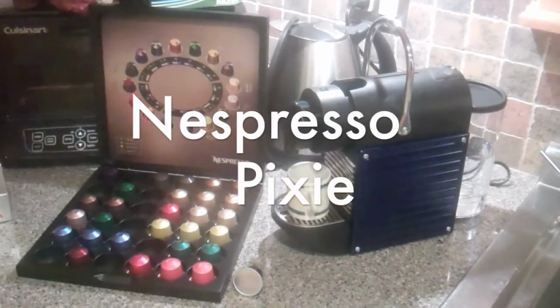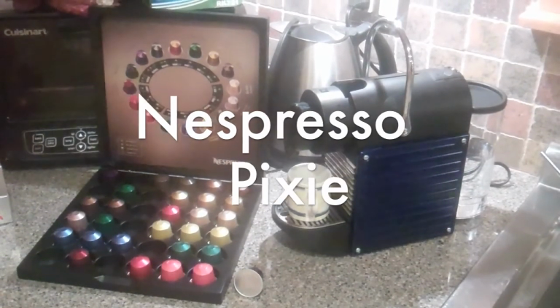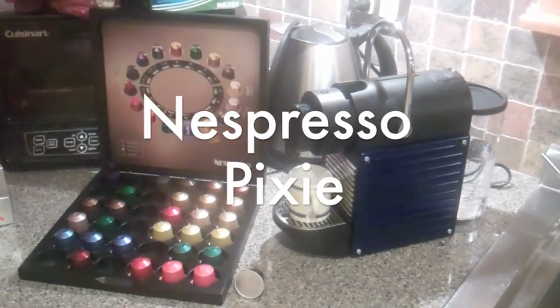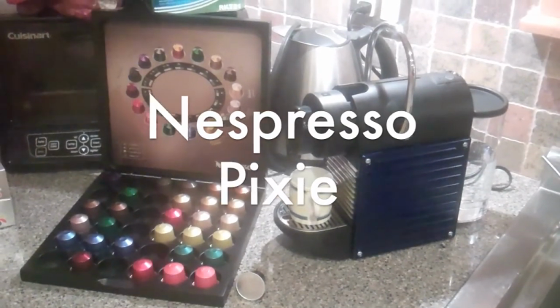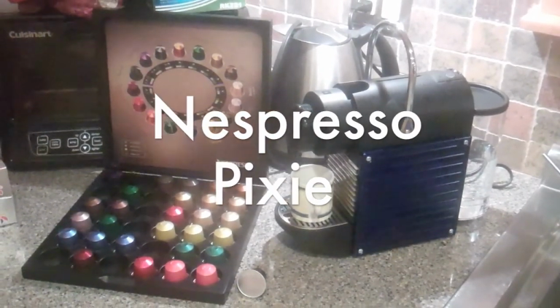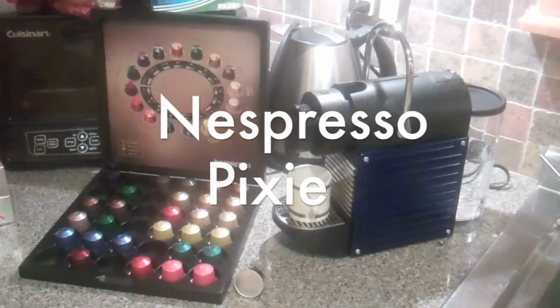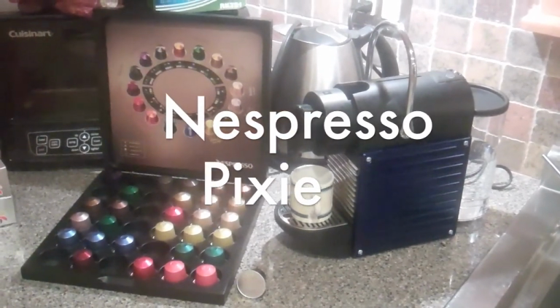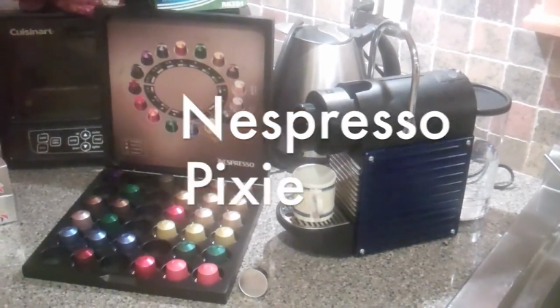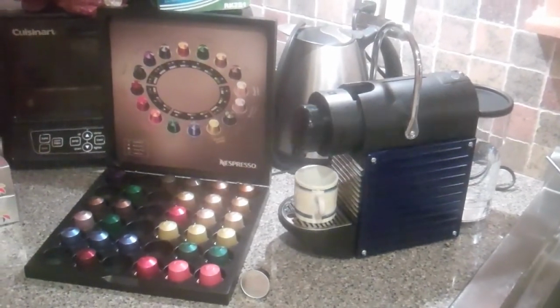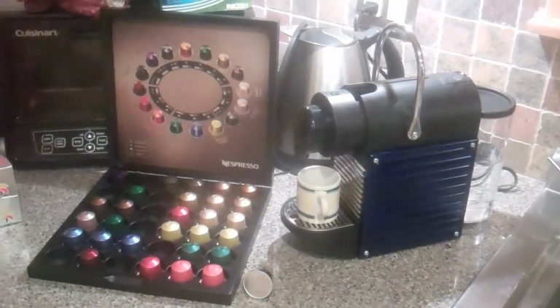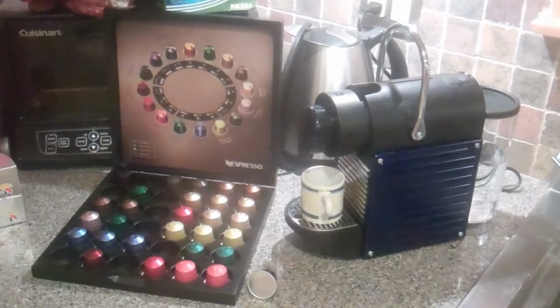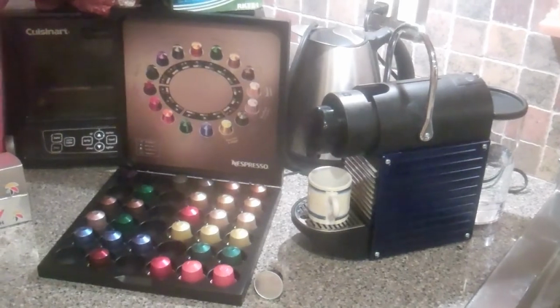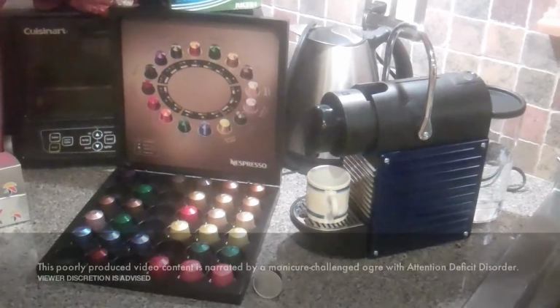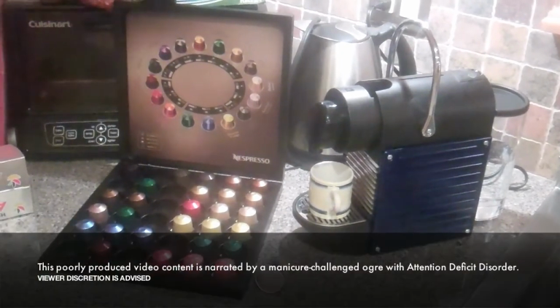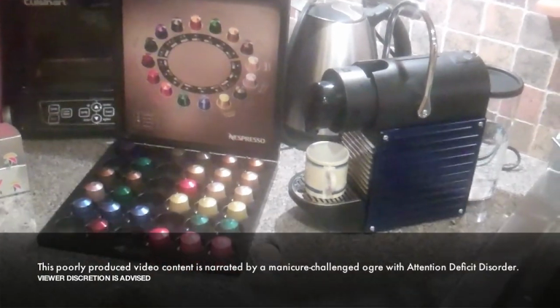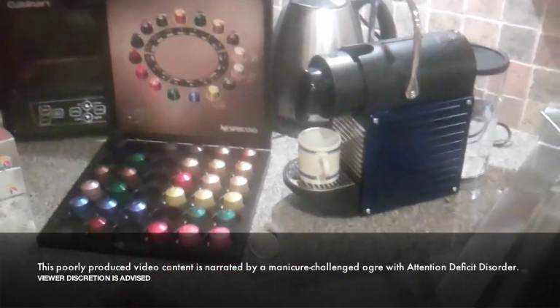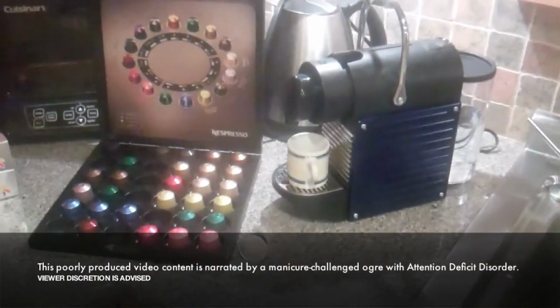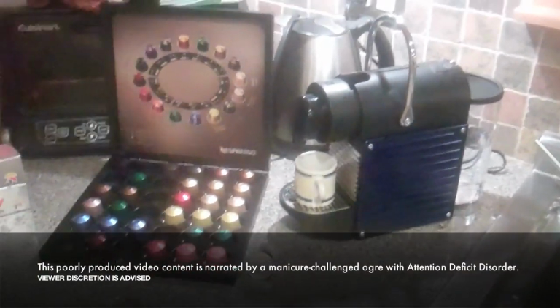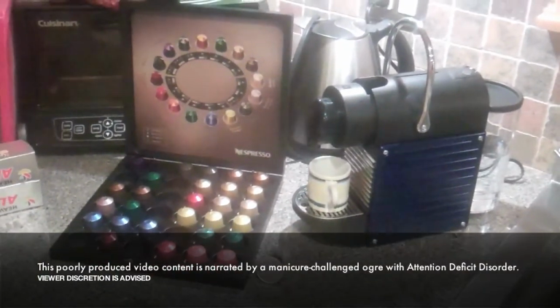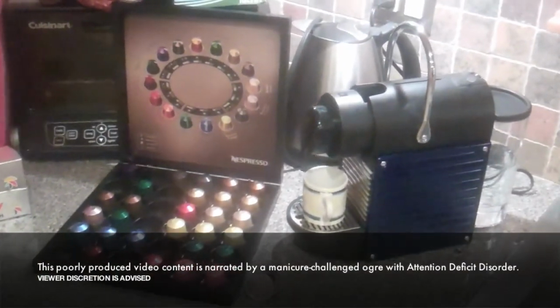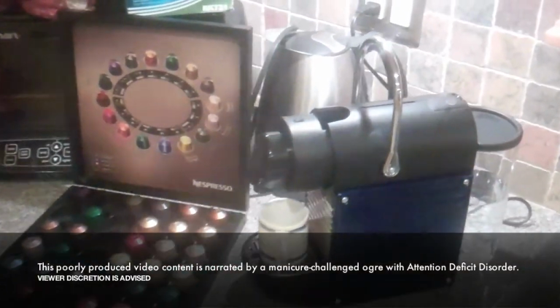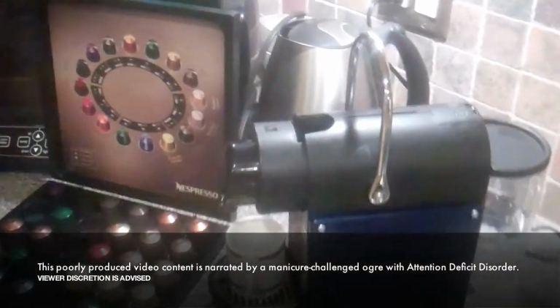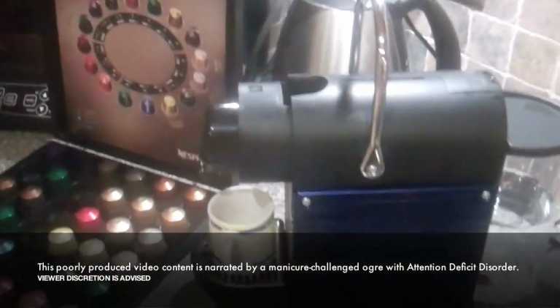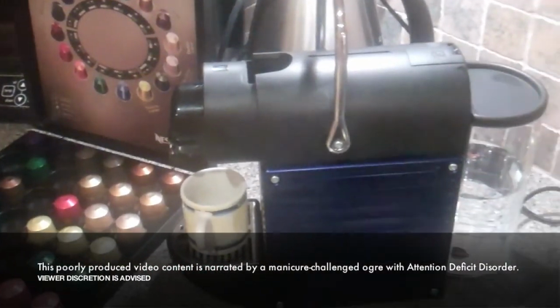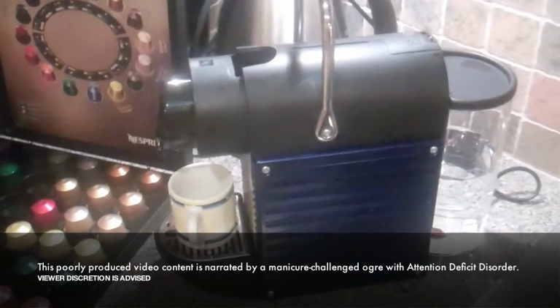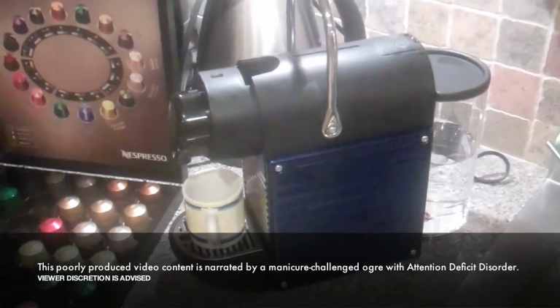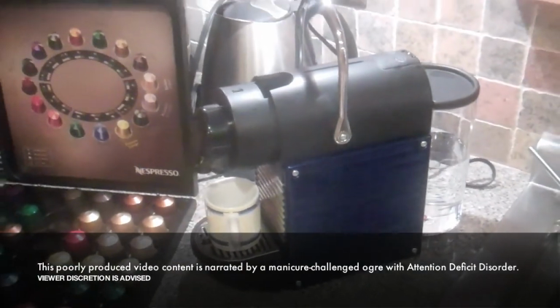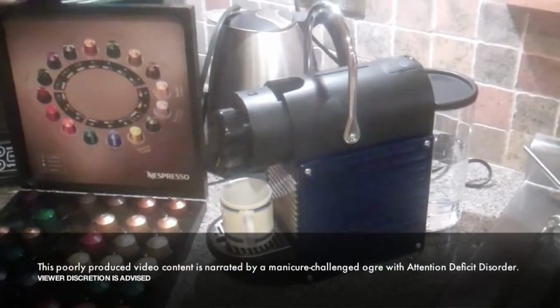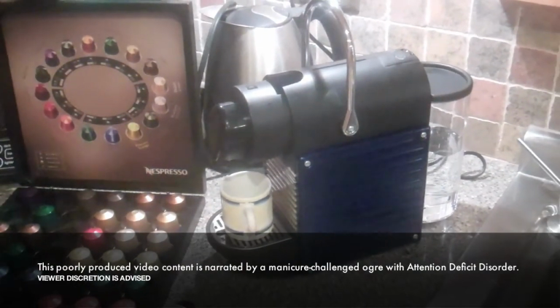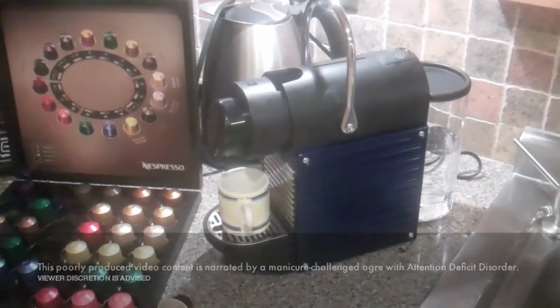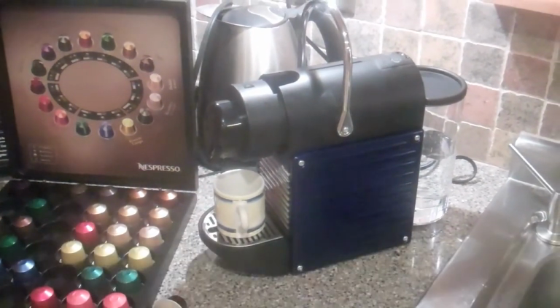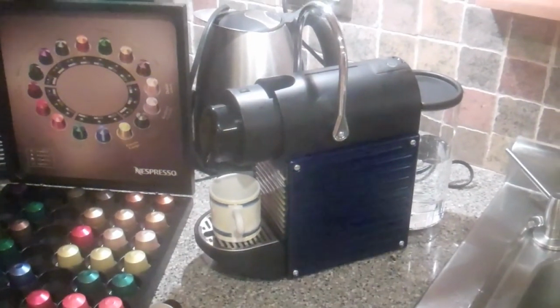Hi, this is Jason Perlow with ZDNet Tech Broker. I'm here to show you the new Nespresso Pixie. Yes, in fact, you are looking at a coffee machine, actually an espresso making machine.